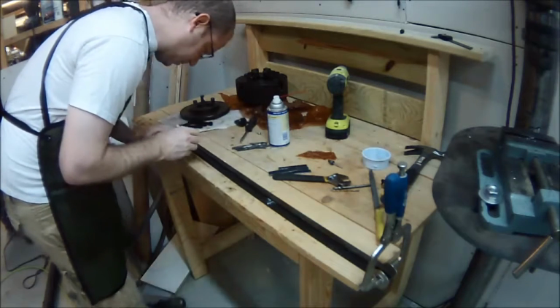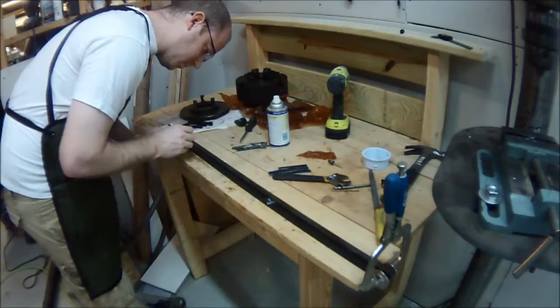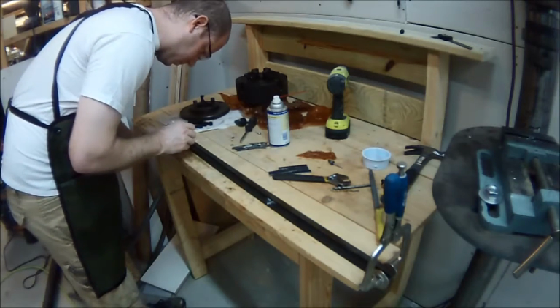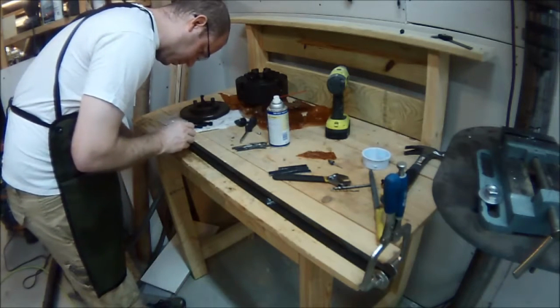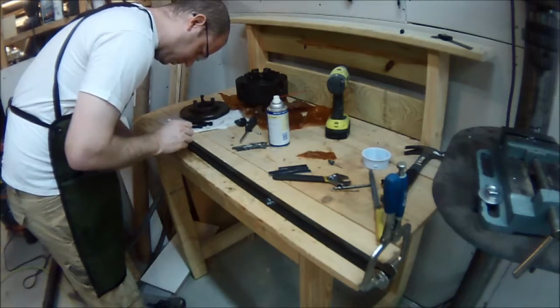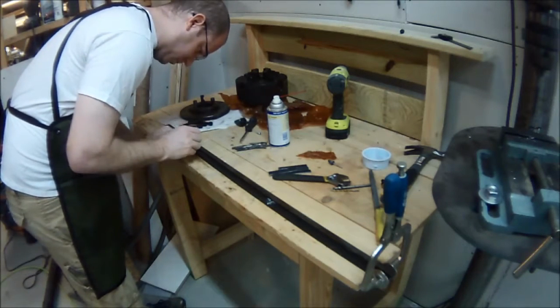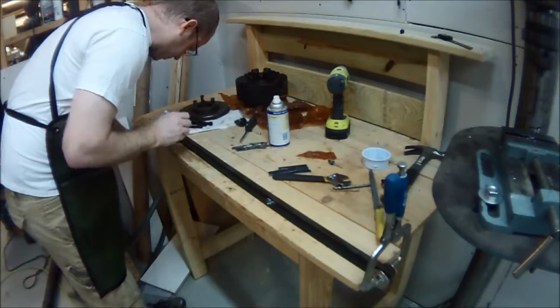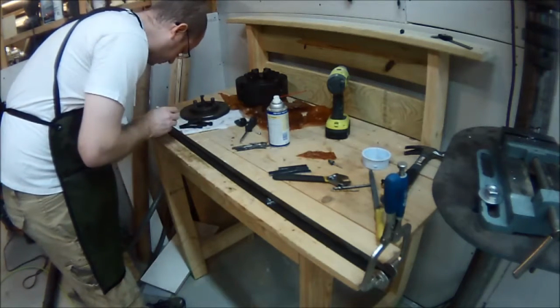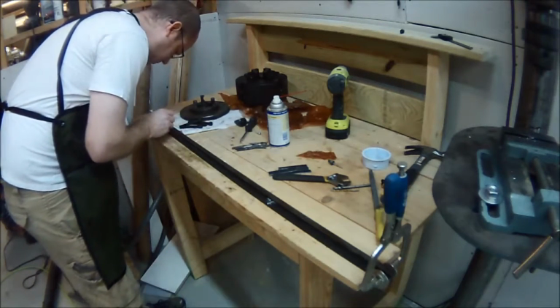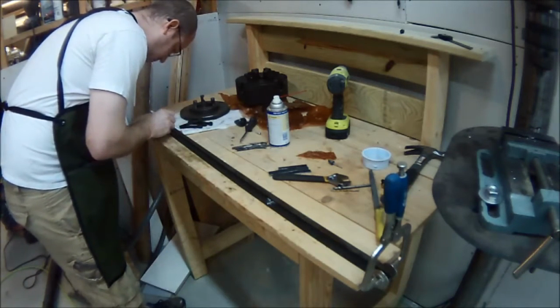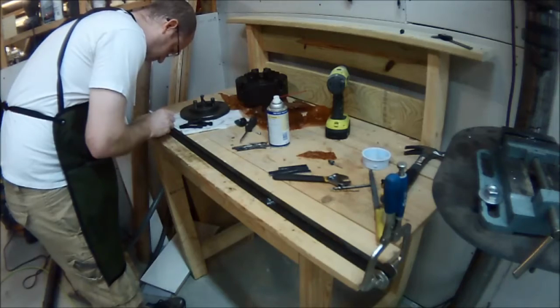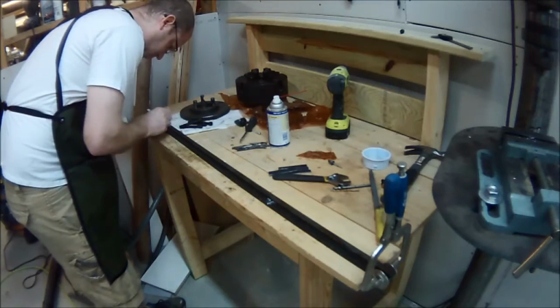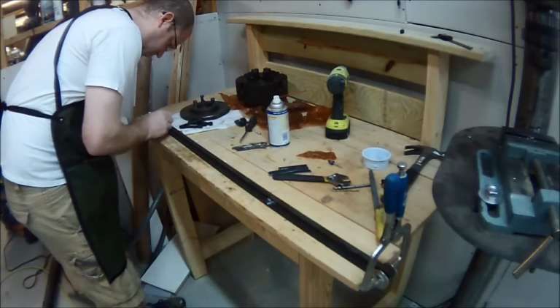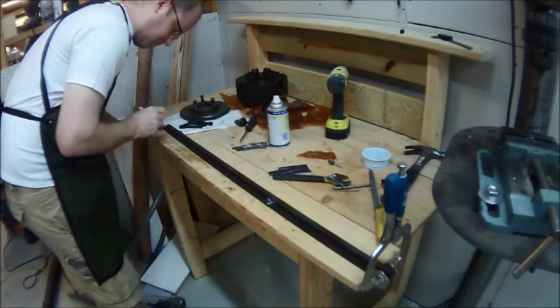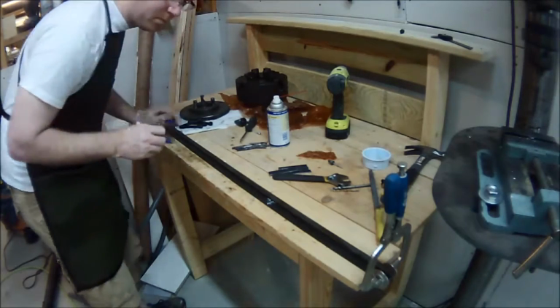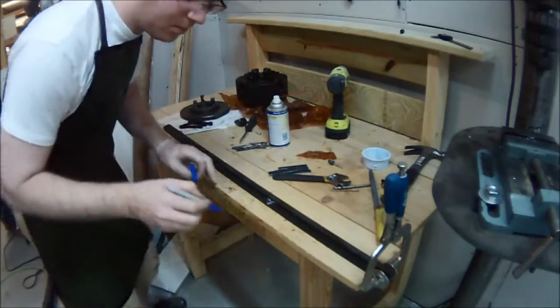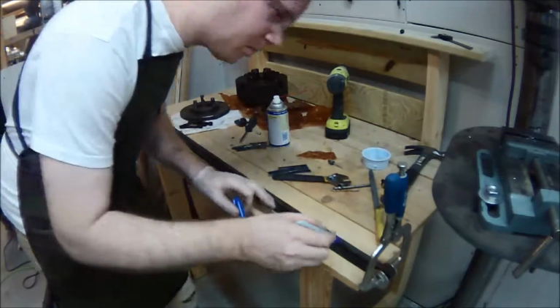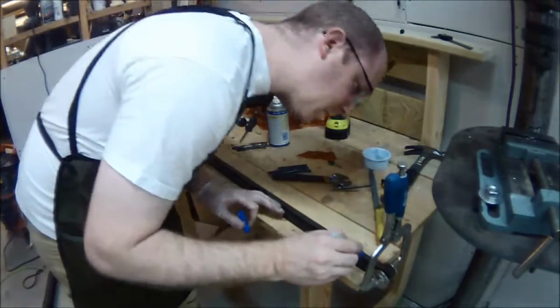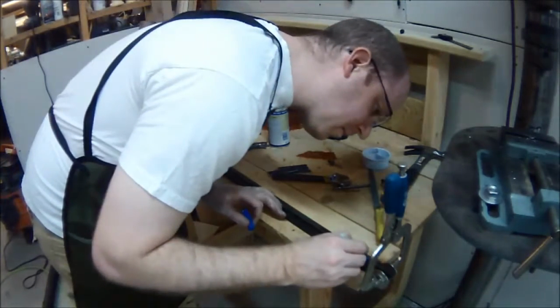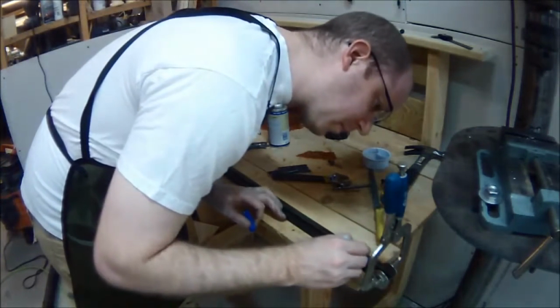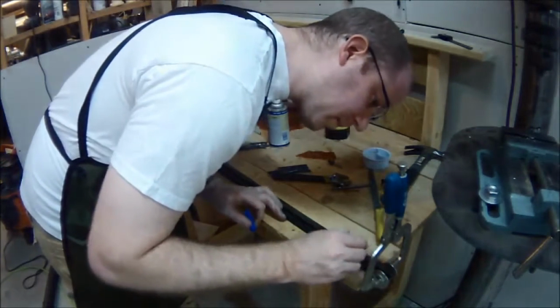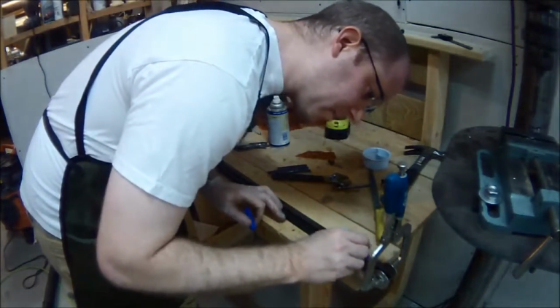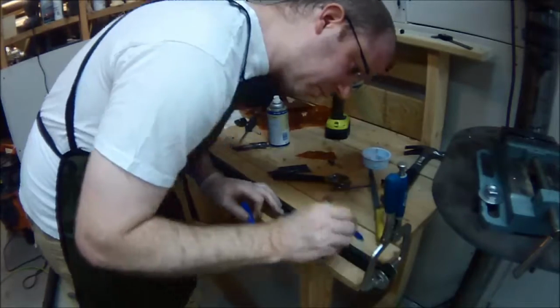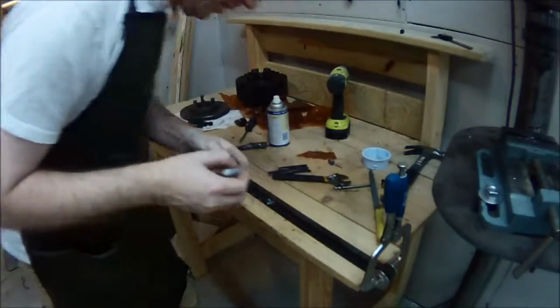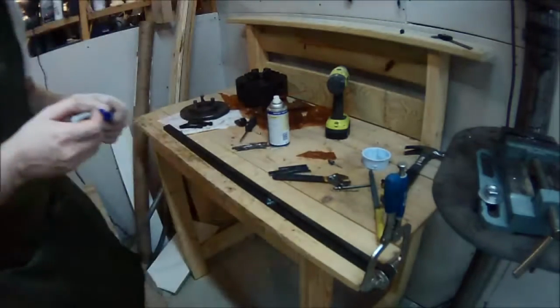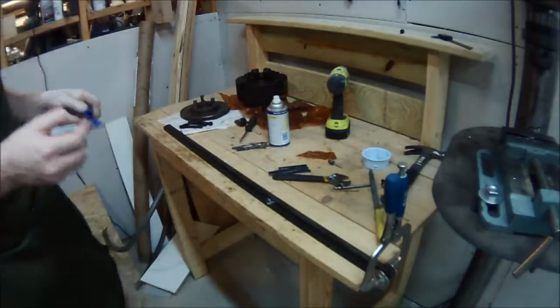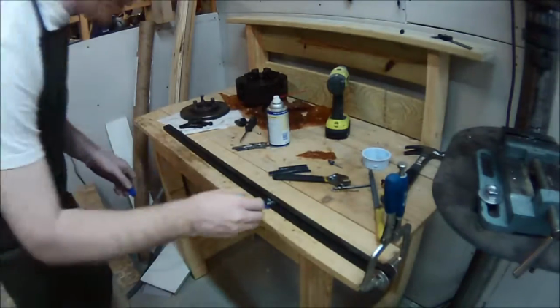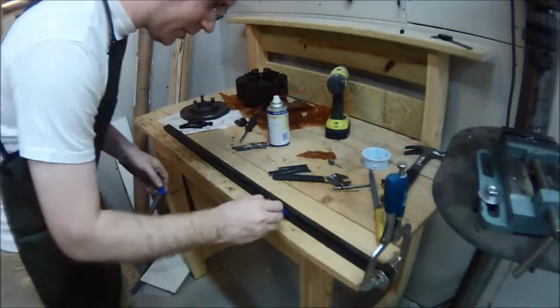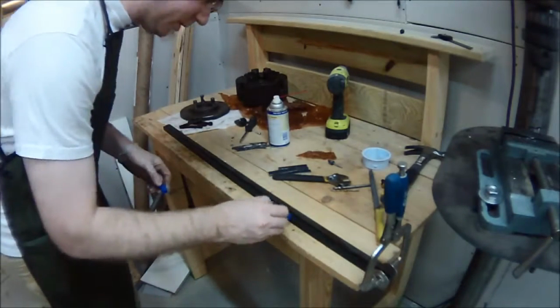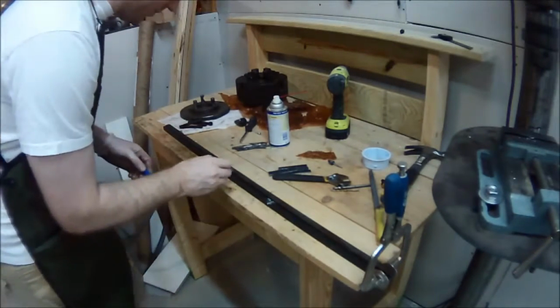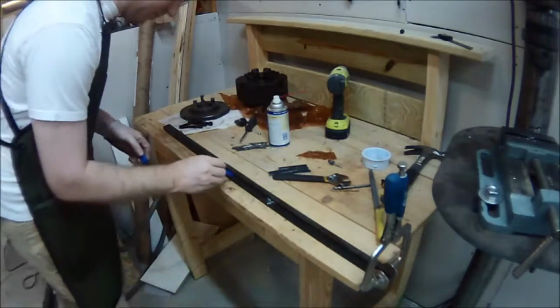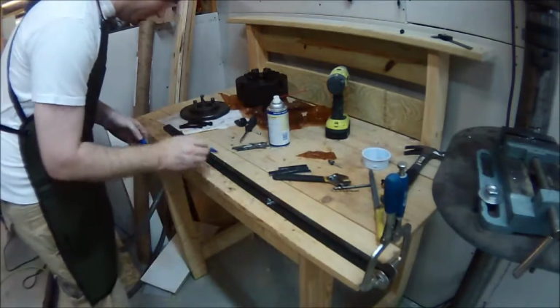I marked the rough locations of where I would need to put in the spacer plates. My plan was to weld little spacer plates — which you can see next to the wrench — onto the rack. So it was a matter of working out where they needed to go and coloring the pieces in.